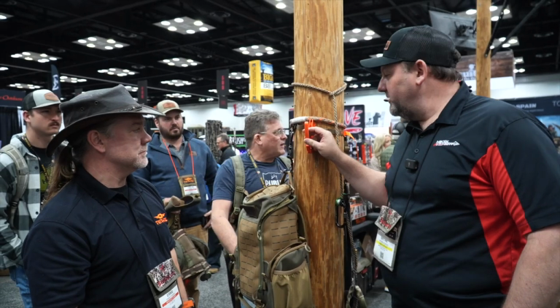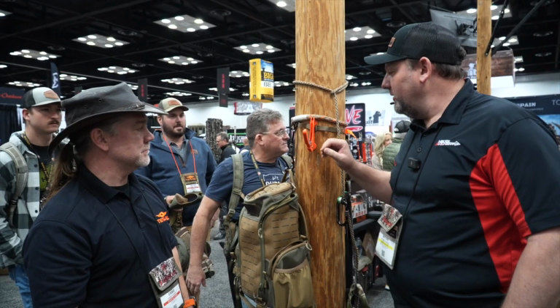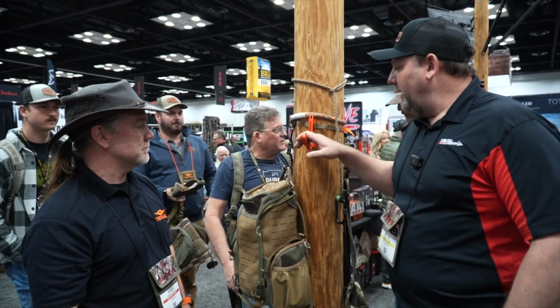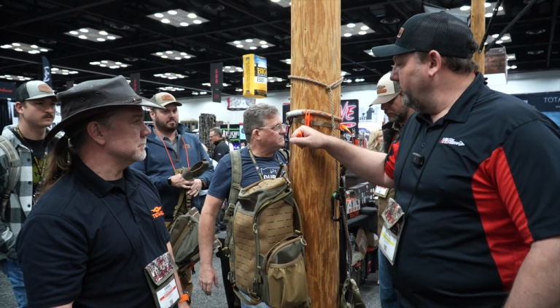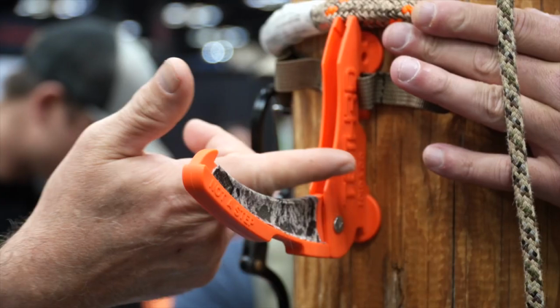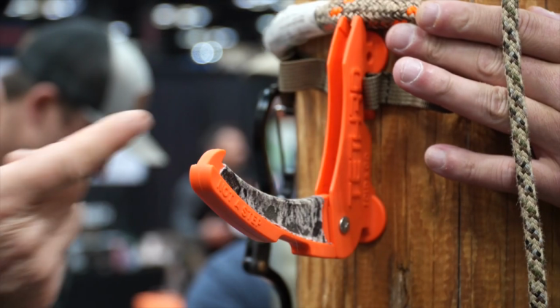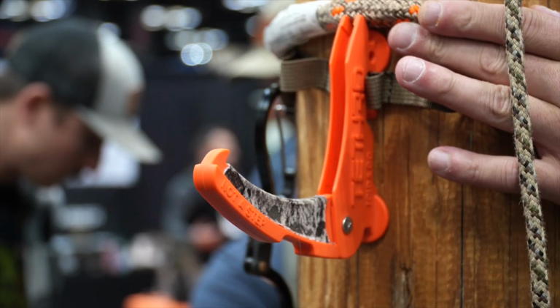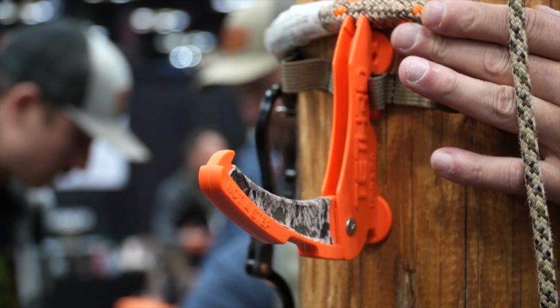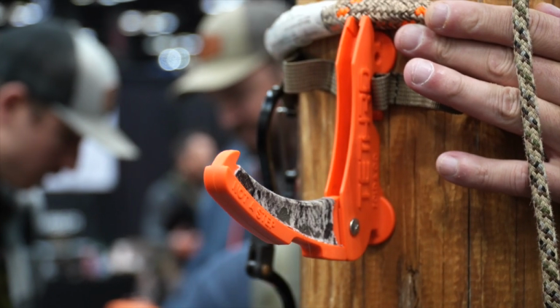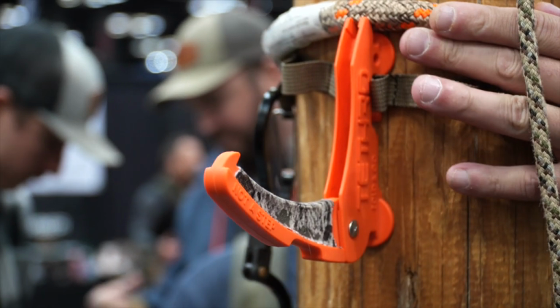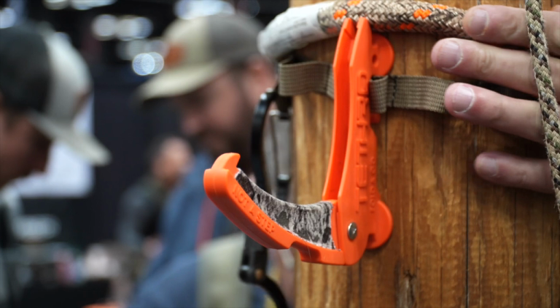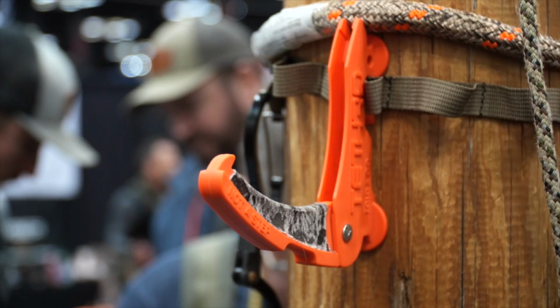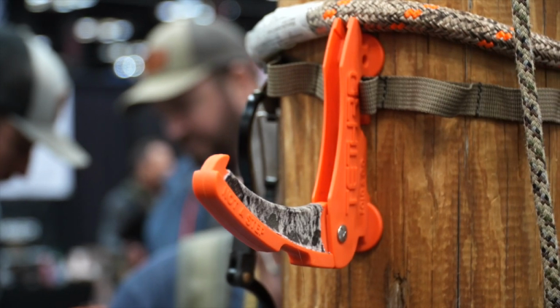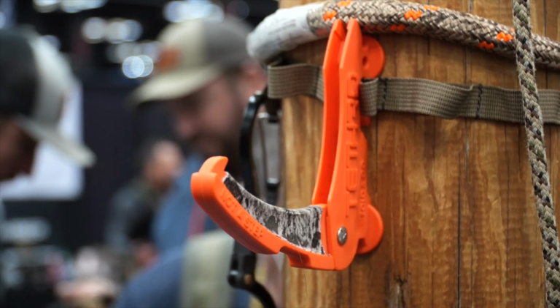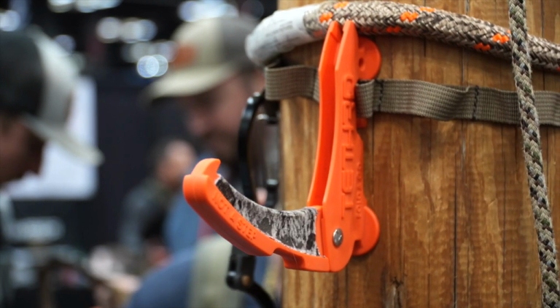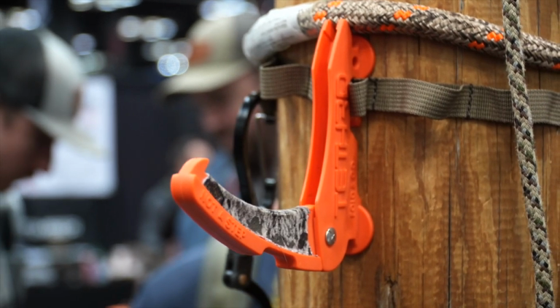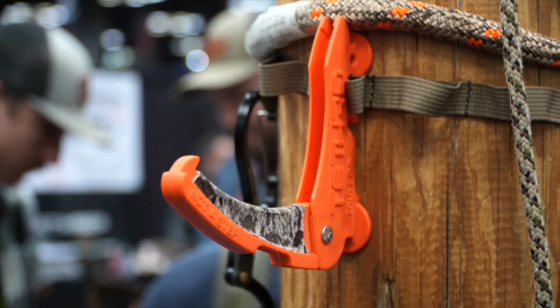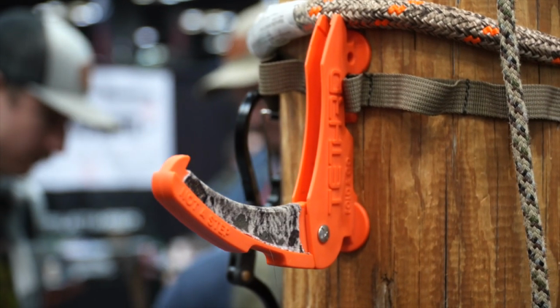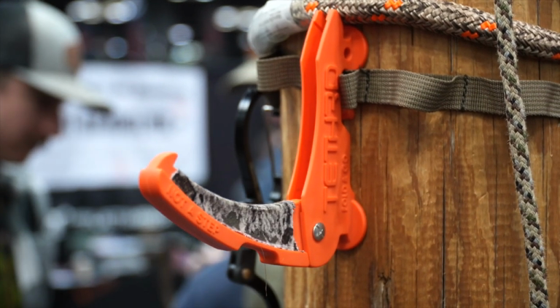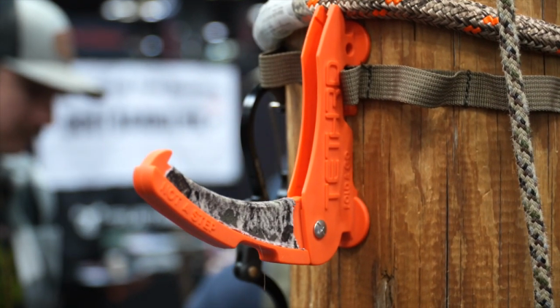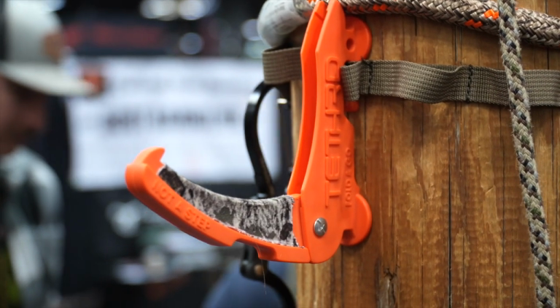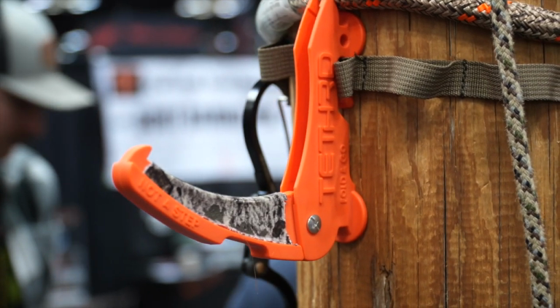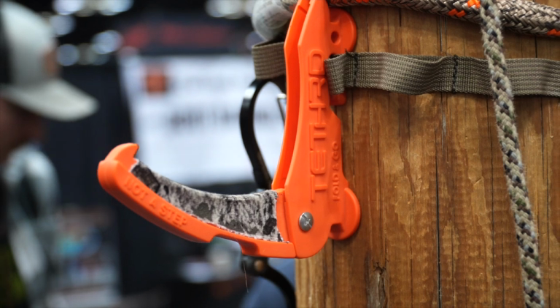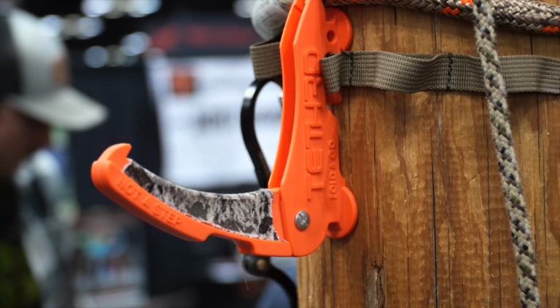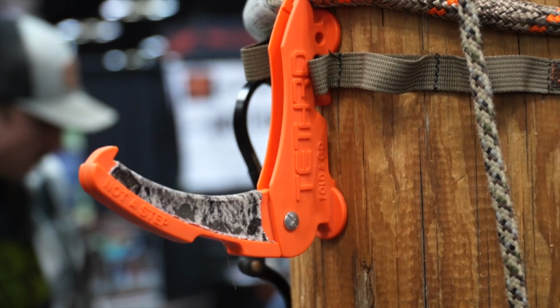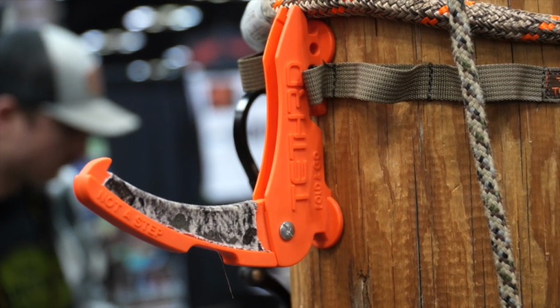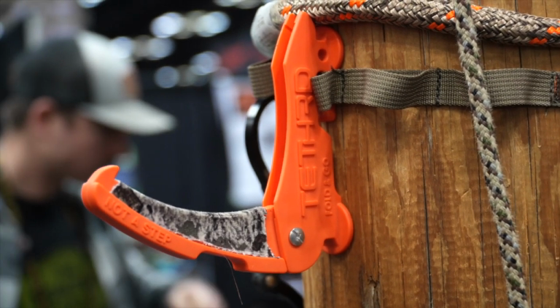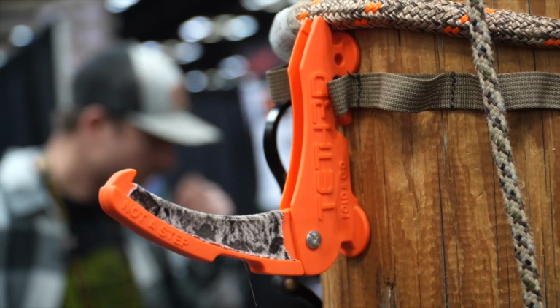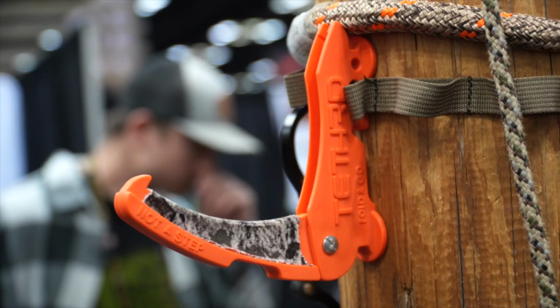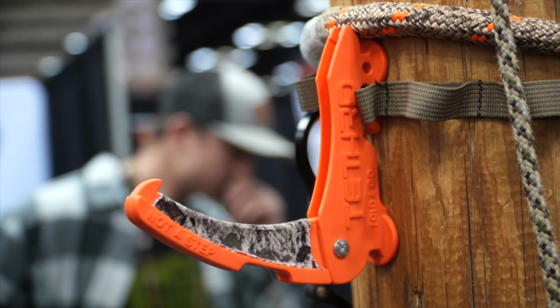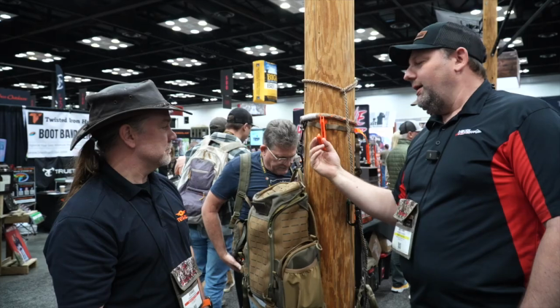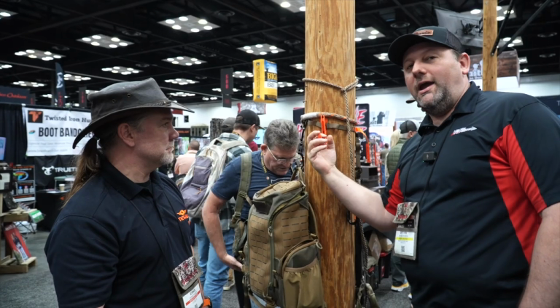One more little accessory that Tethered is coming out with this year is their new hook. It's going to hang on your saddle strap so you can hang your pack or your bow, use it as a rifle rest — it's got a lot of different functions. You slip it right behind your saddle strap for a solid anchor point and then hang whatever gear you want on that little hook.